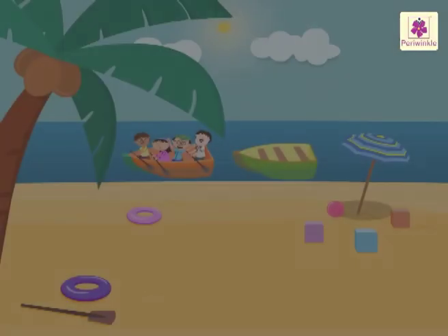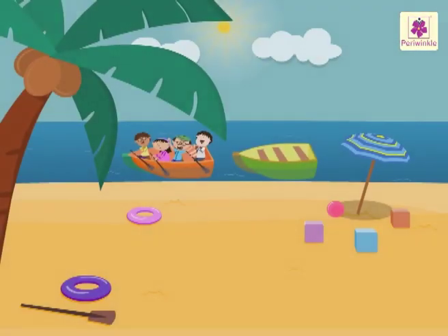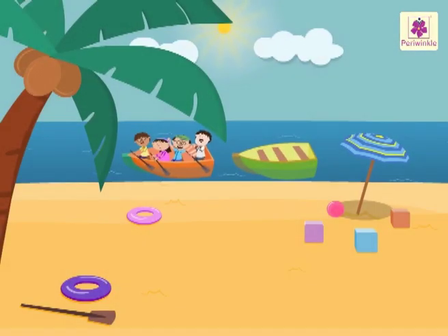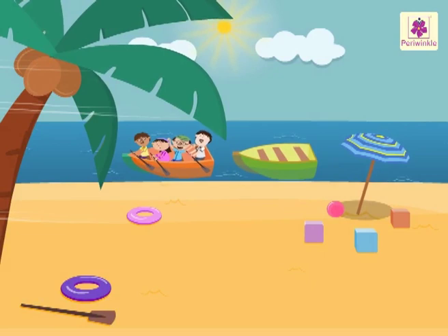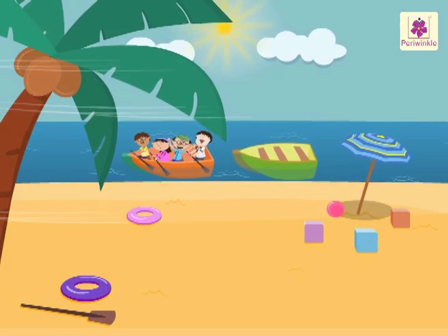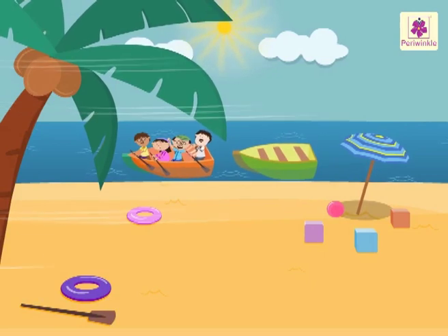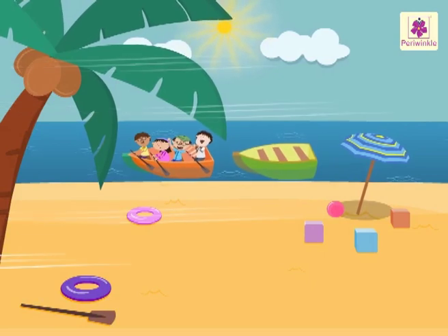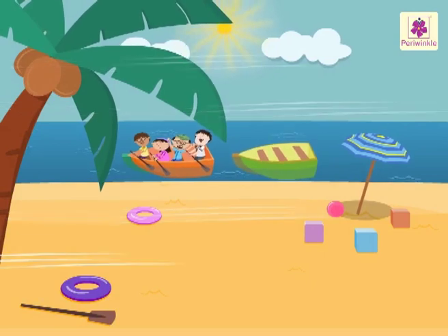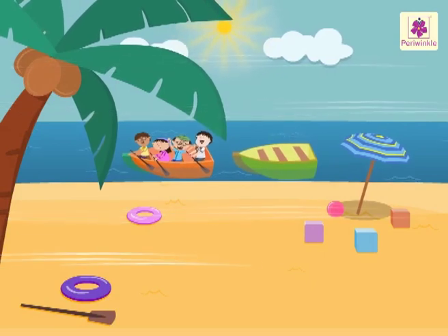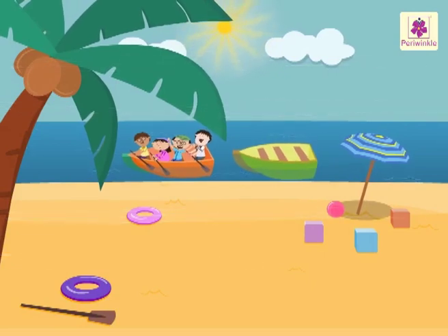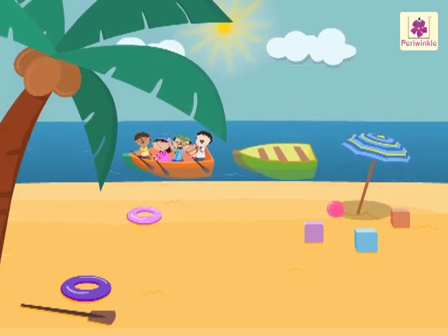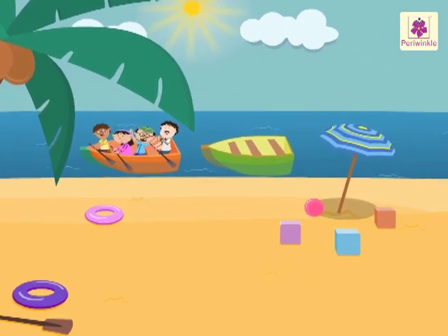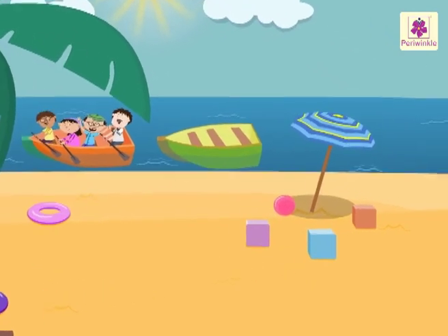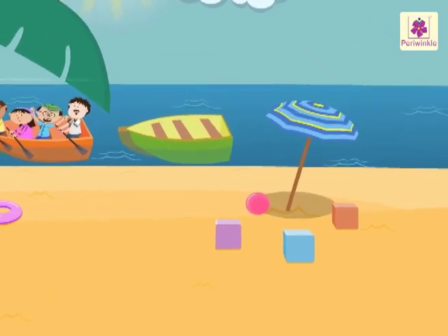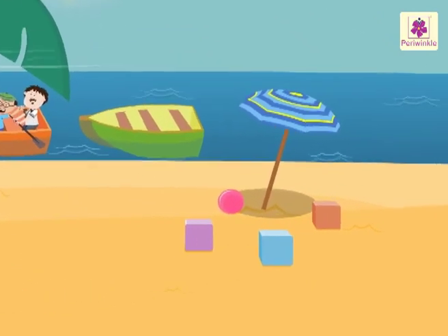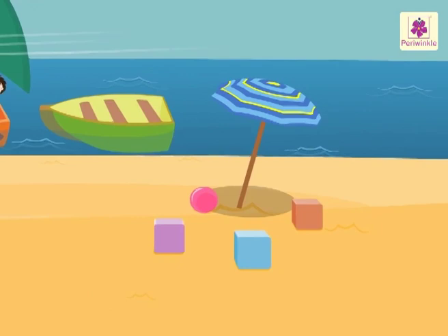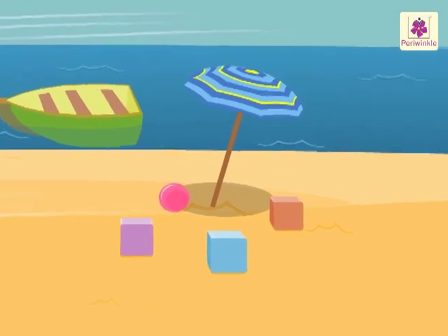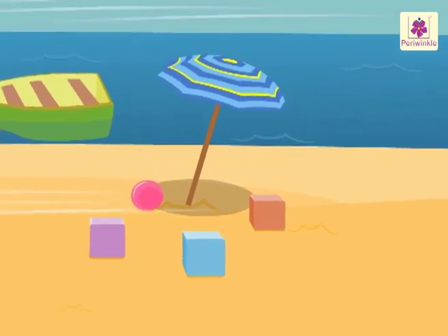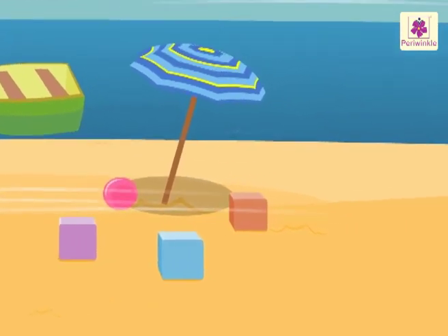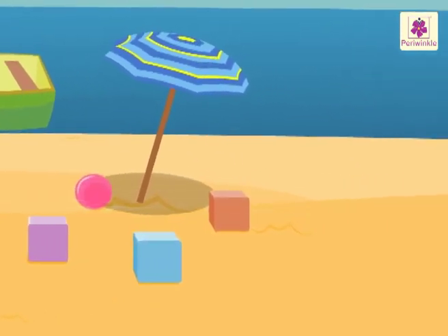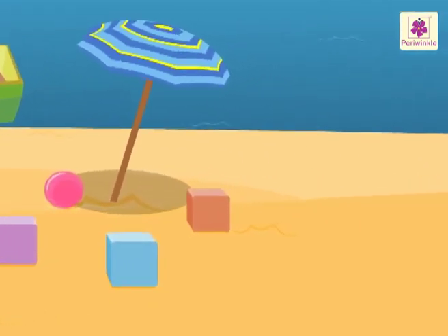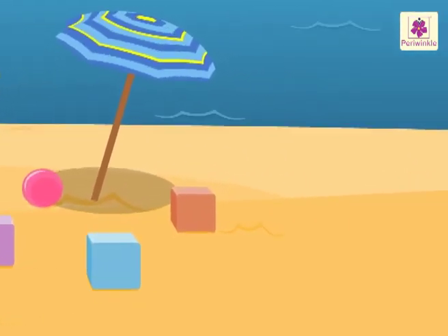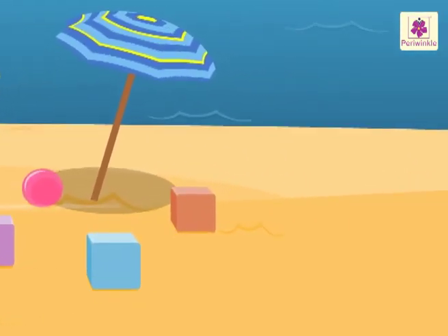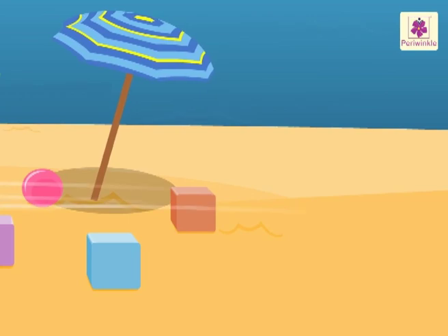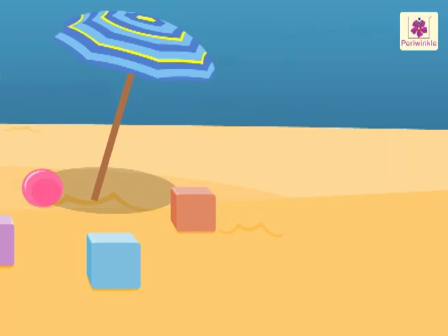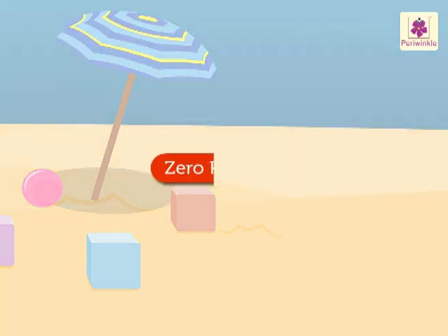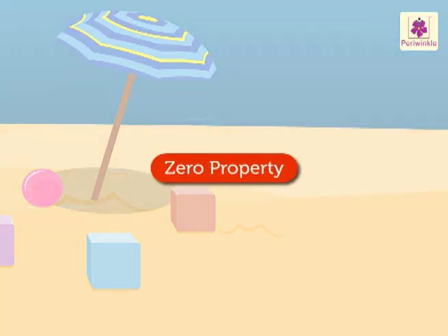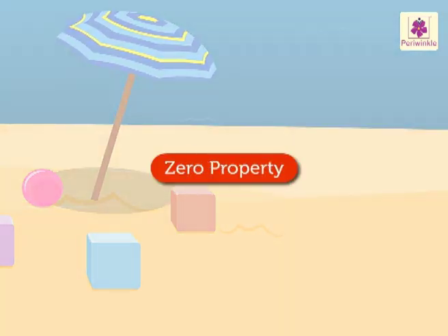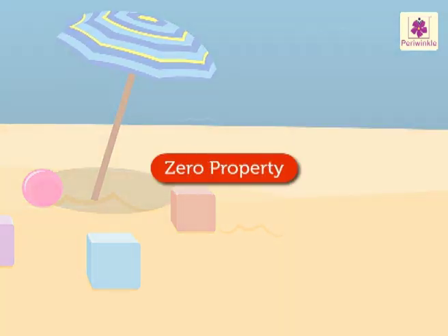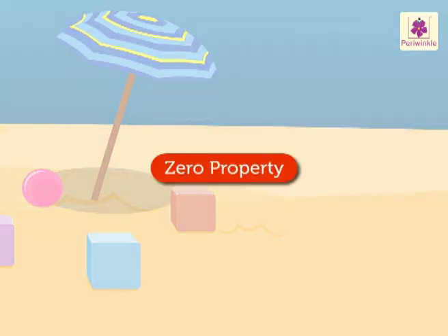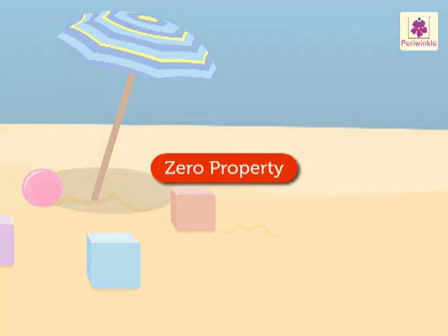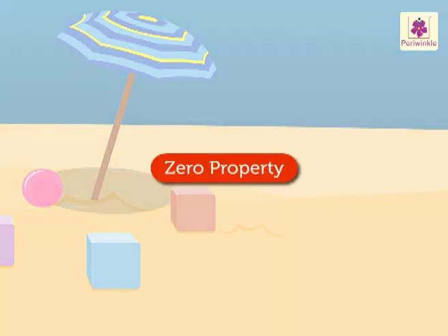It is a breezy morning. Let's take a walk on the beach. Come, let's learn the zero property on this beach.